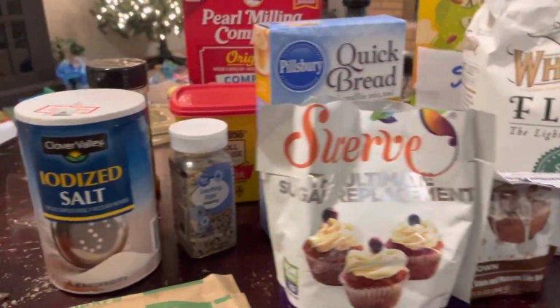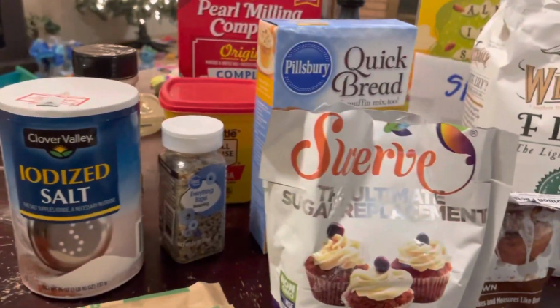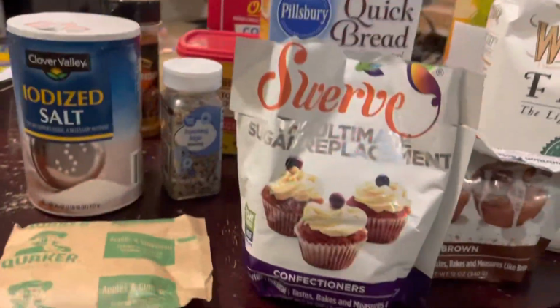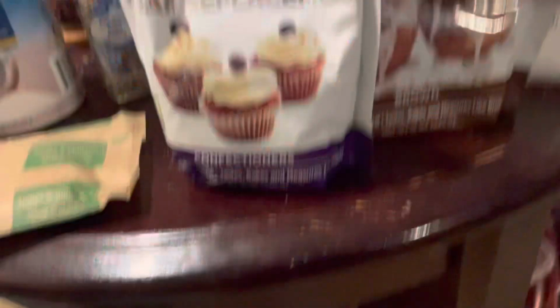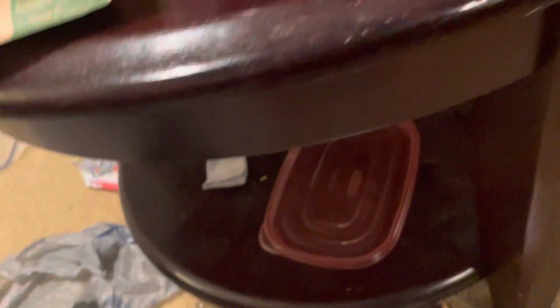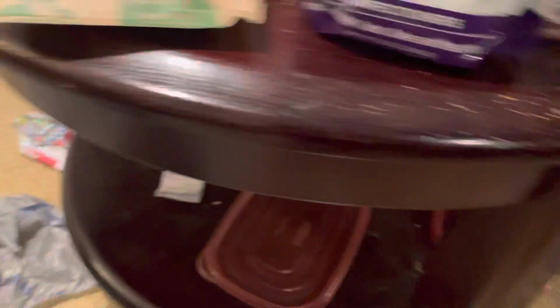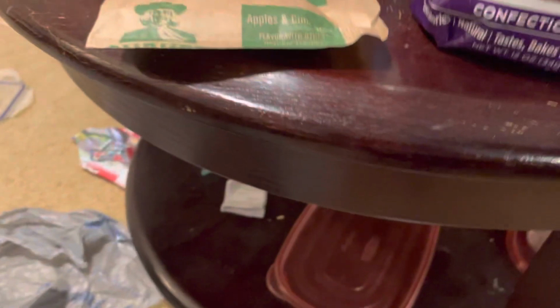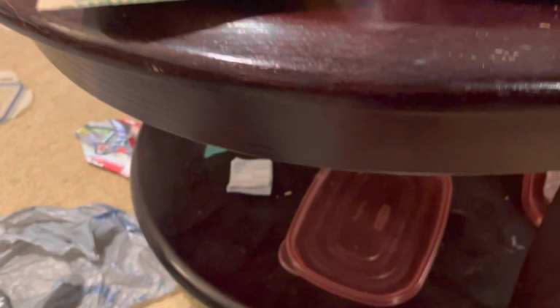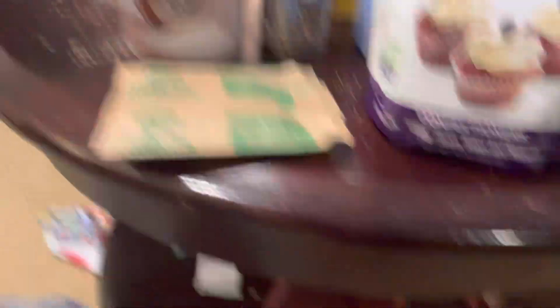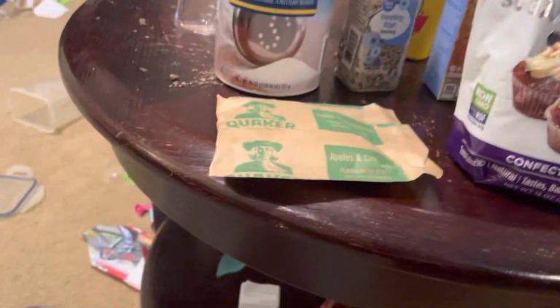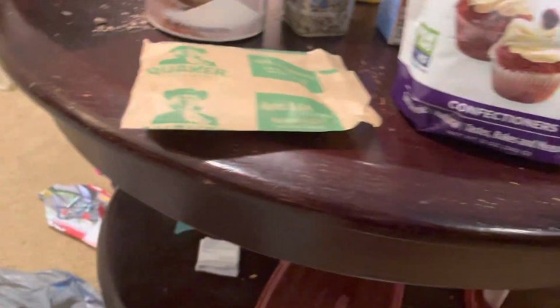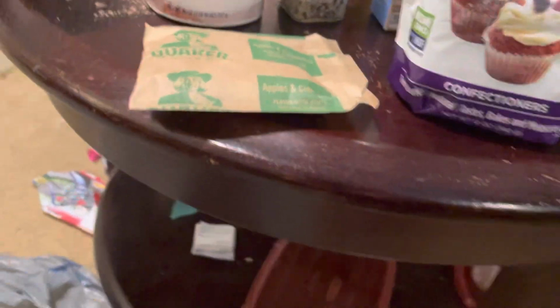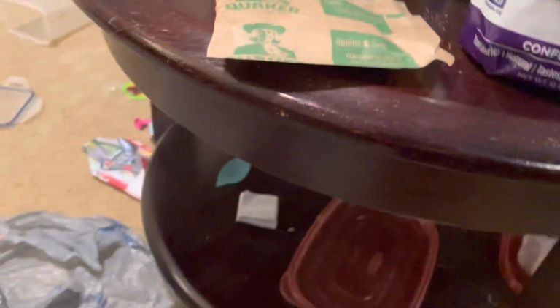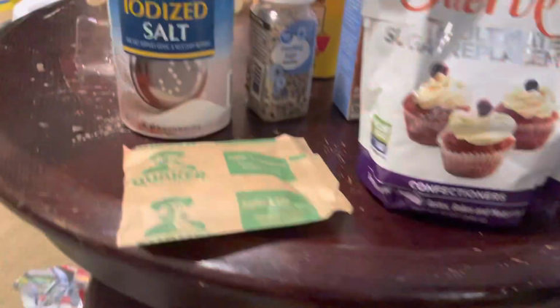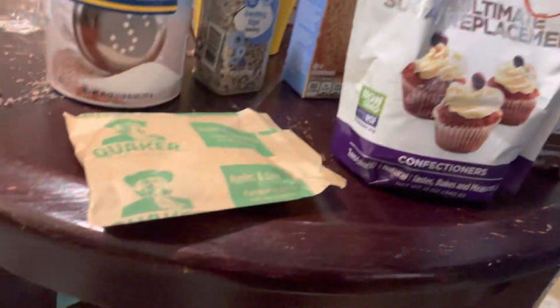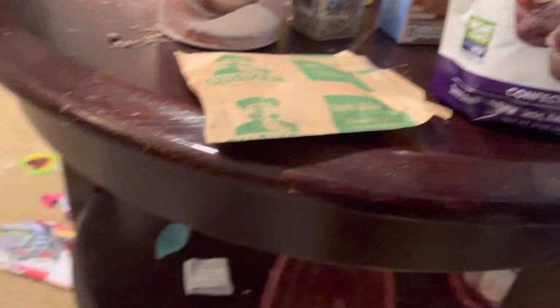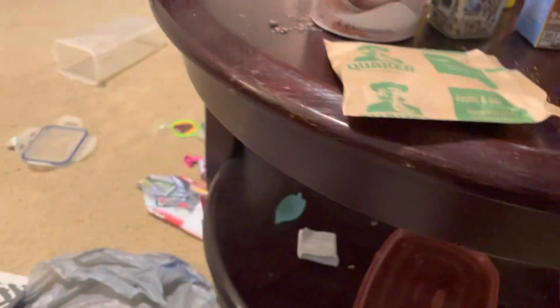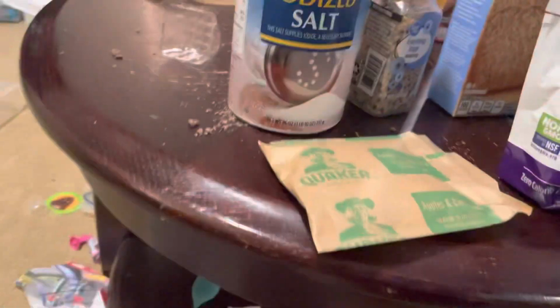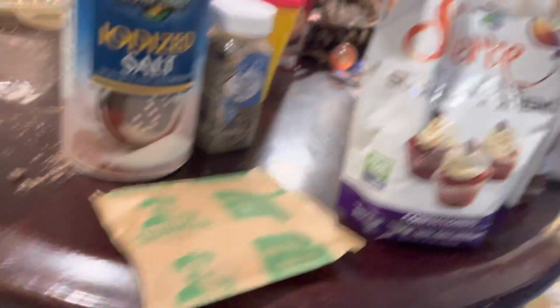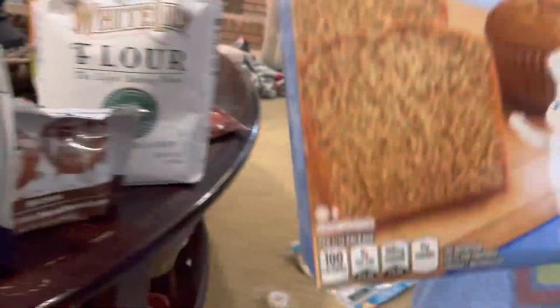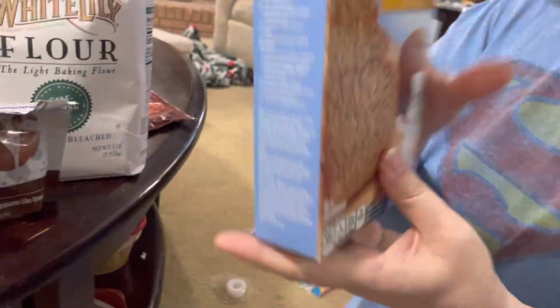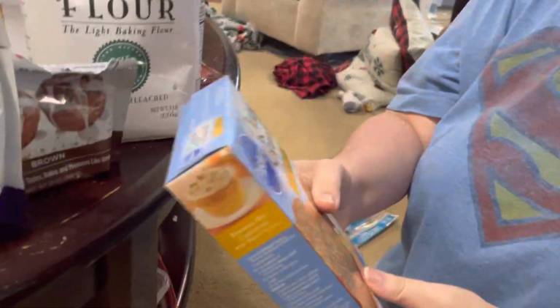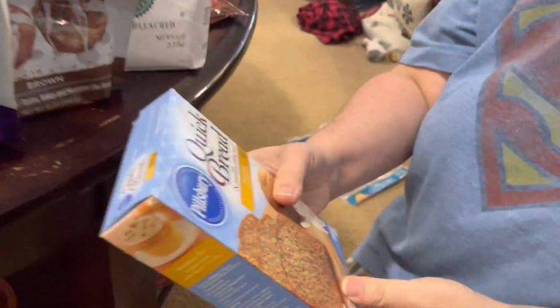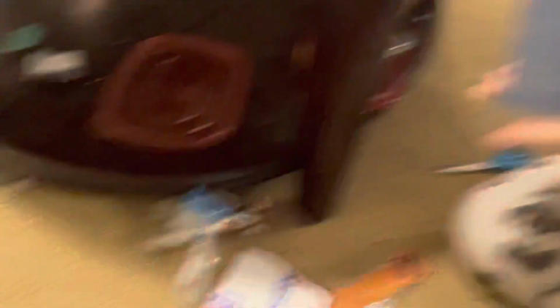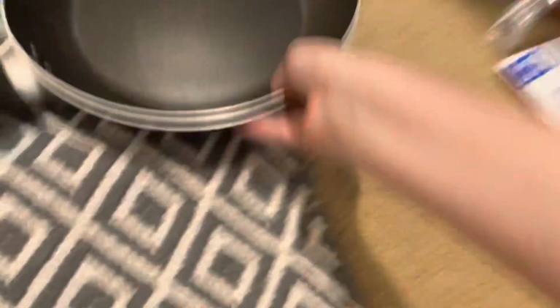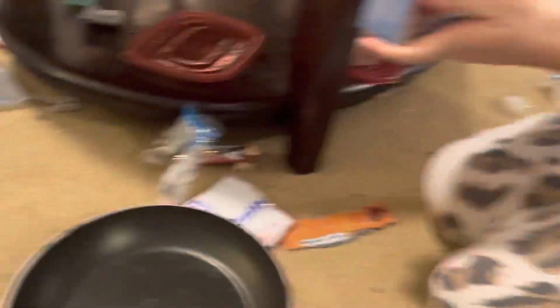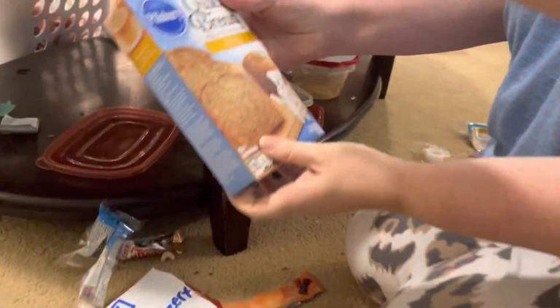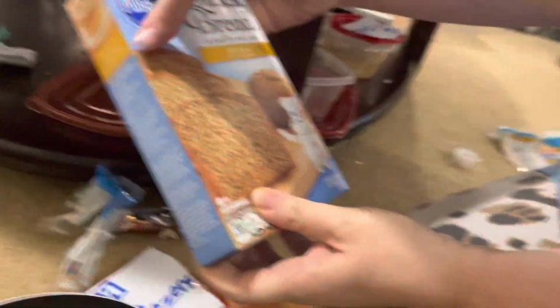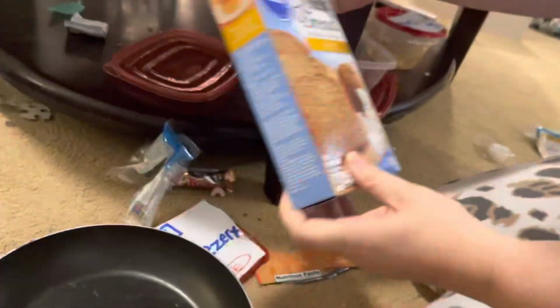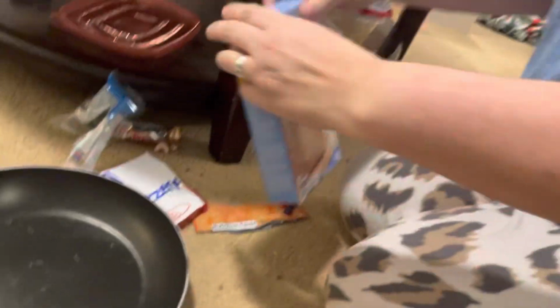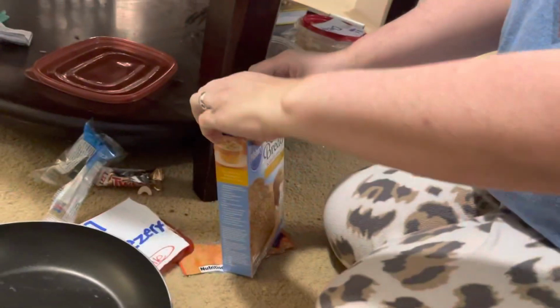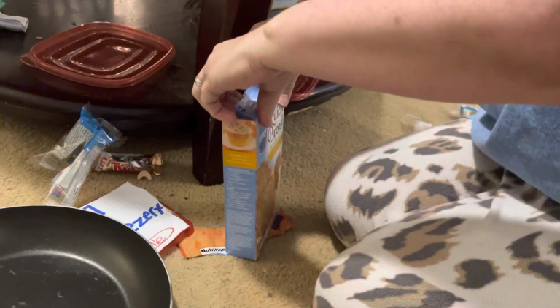Alright guys, I guess we're making another one — snack bowl! What are we gonna put in this one? Oh goodness, we got some Pillsbury biscuits bread and banana.